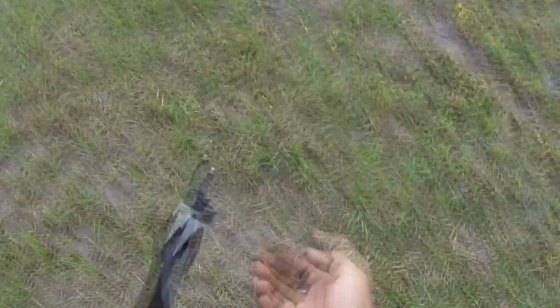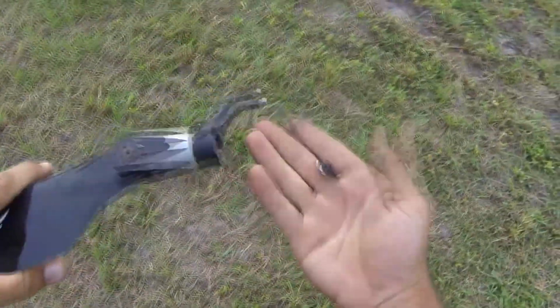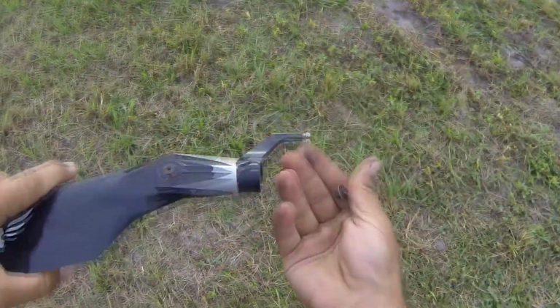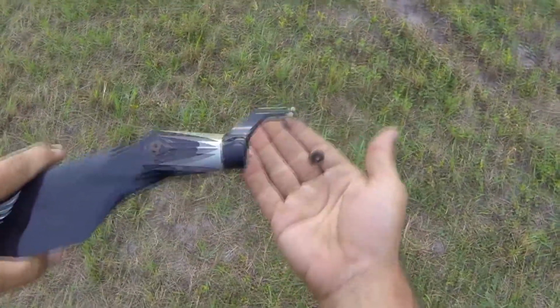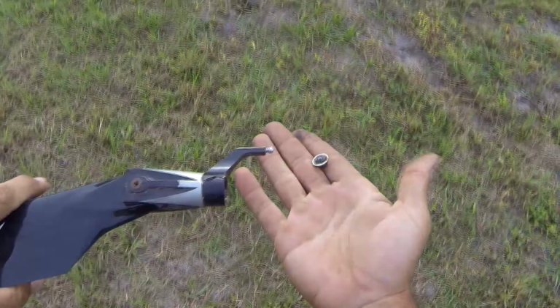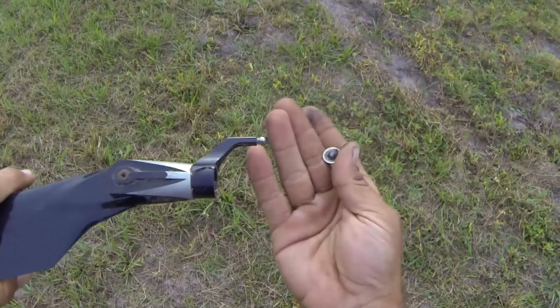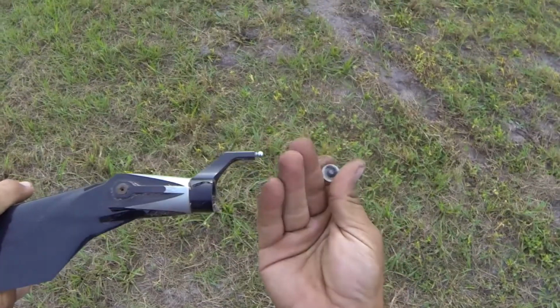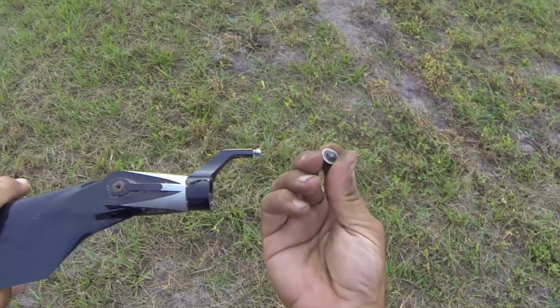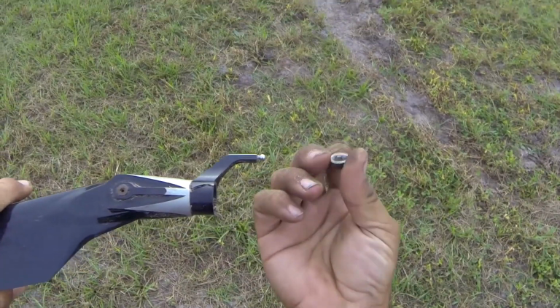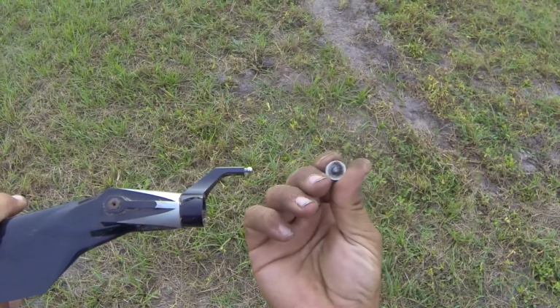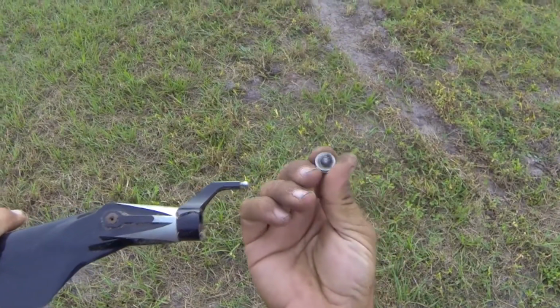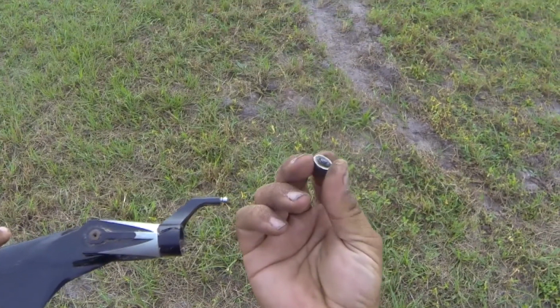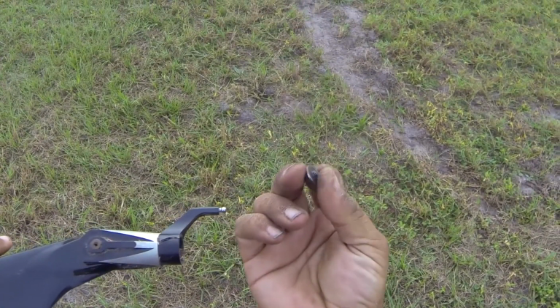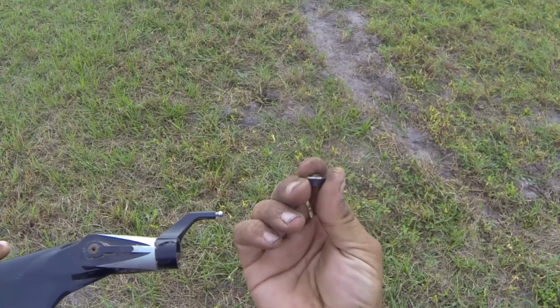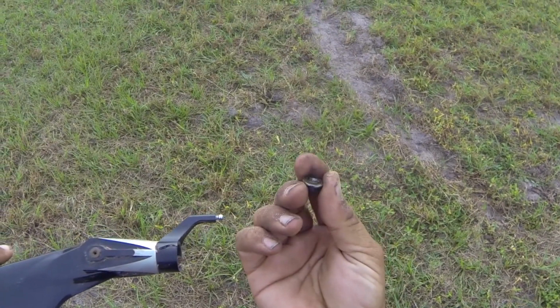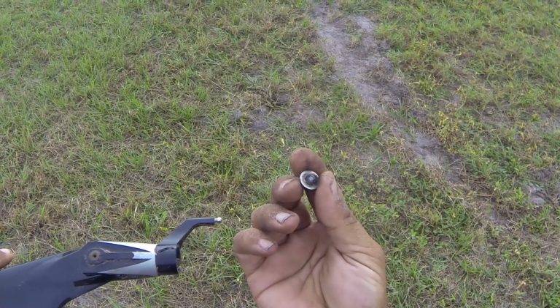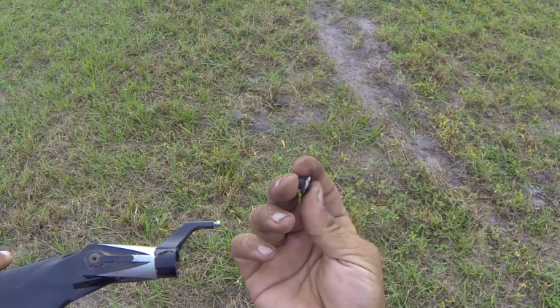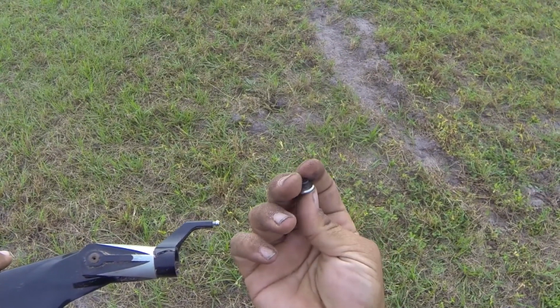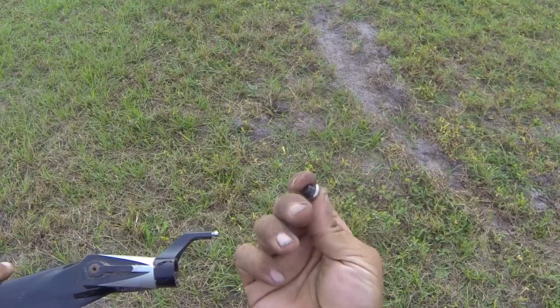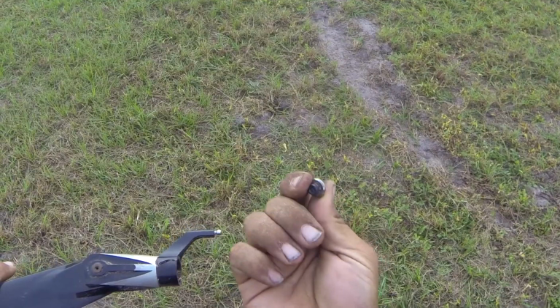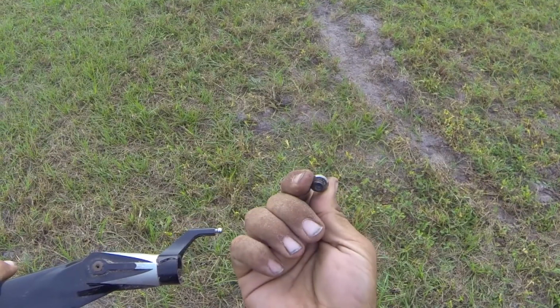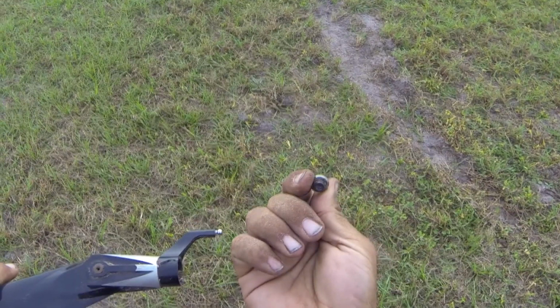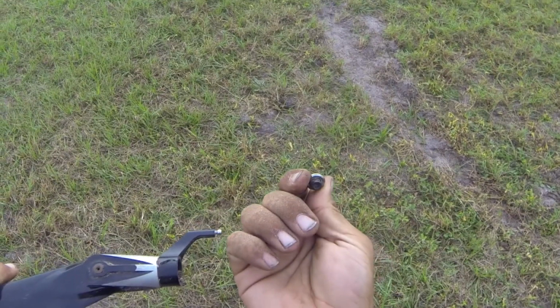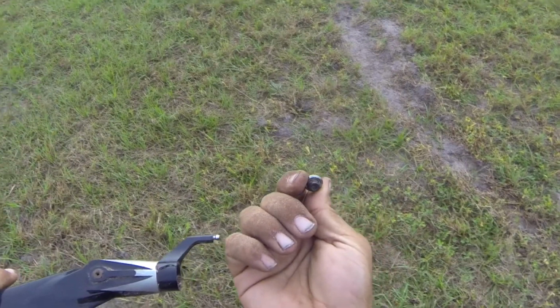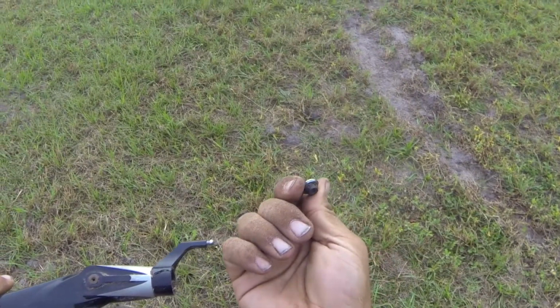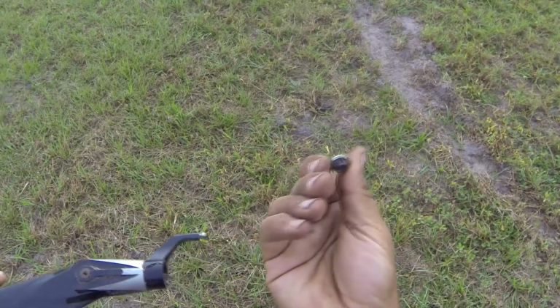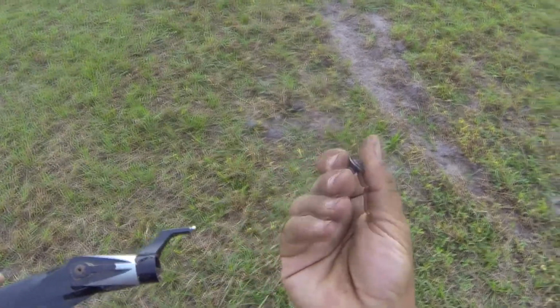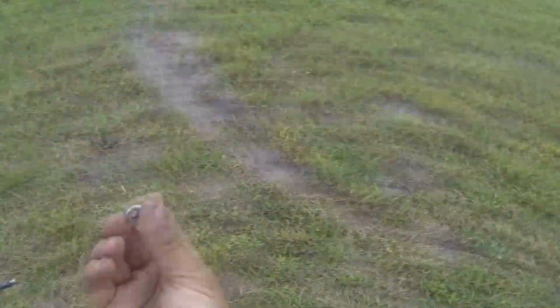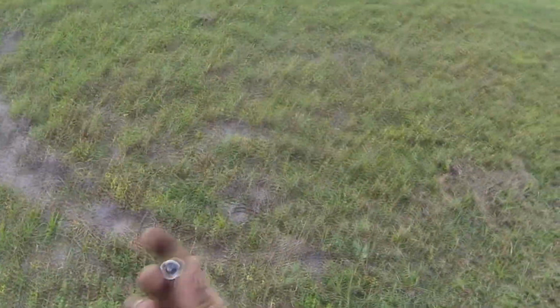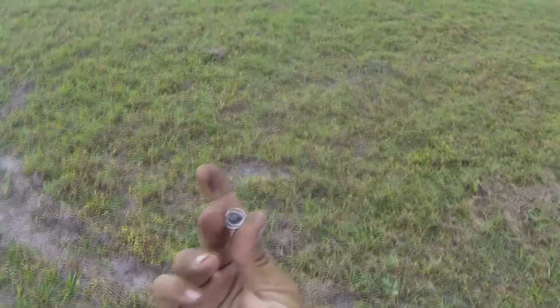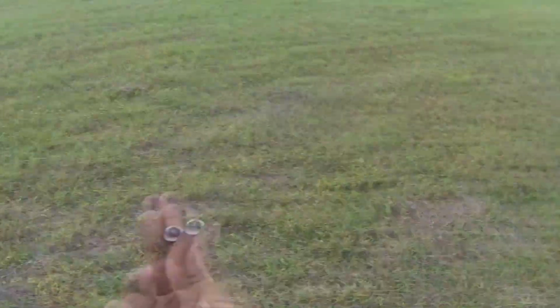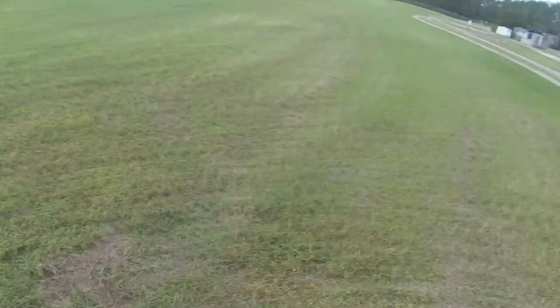Right here is the problem: spindle bolt sheared. The feathering shaft, spindle — whatever — the bolt sheared. It's right here in my hand.